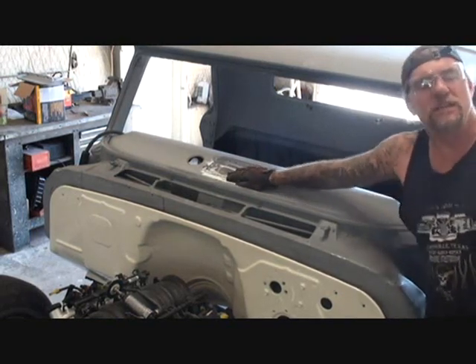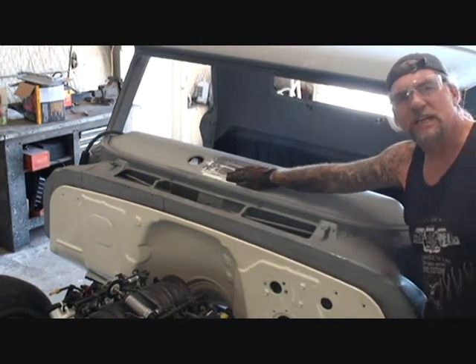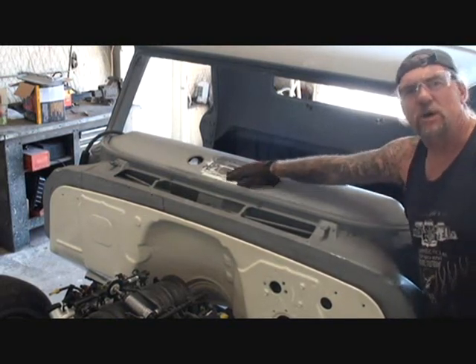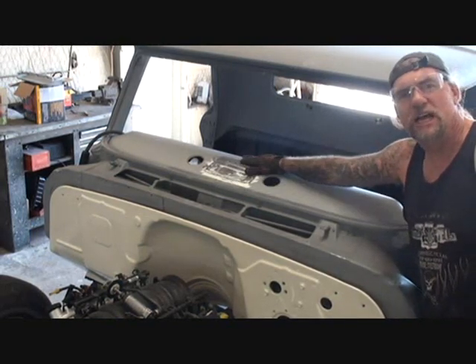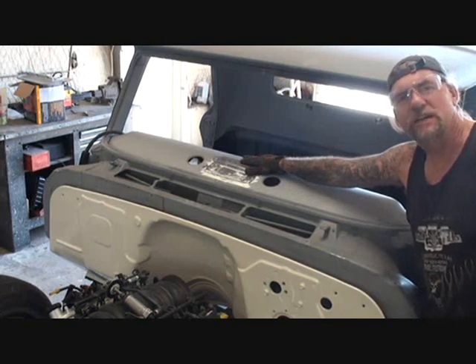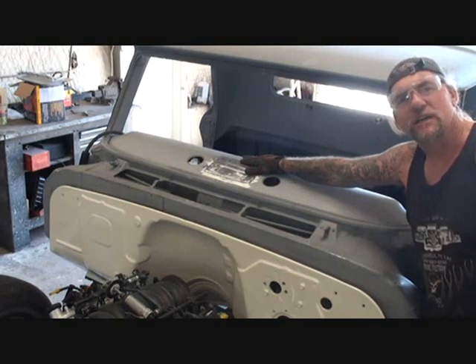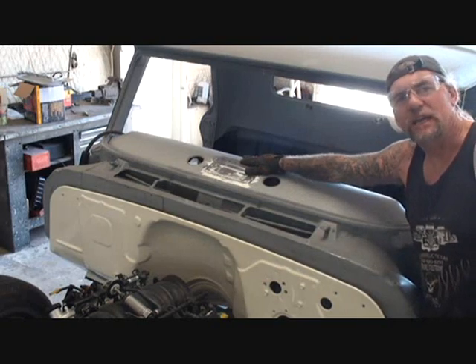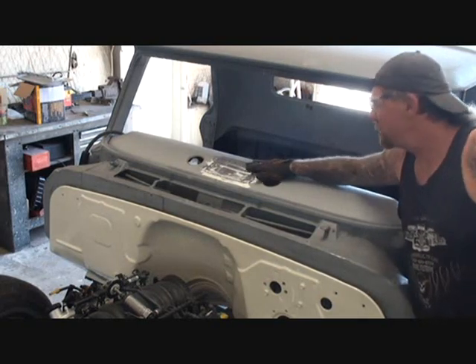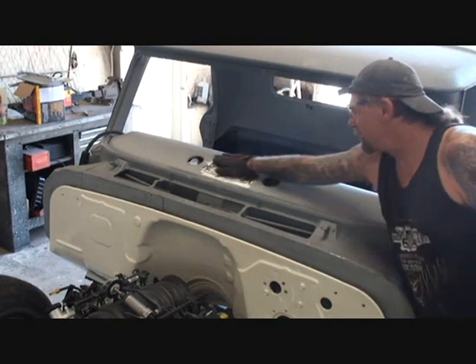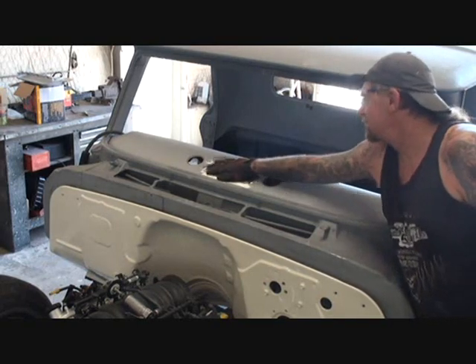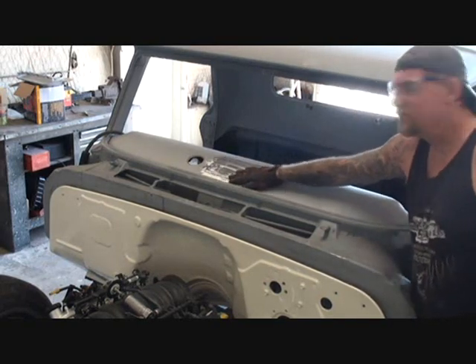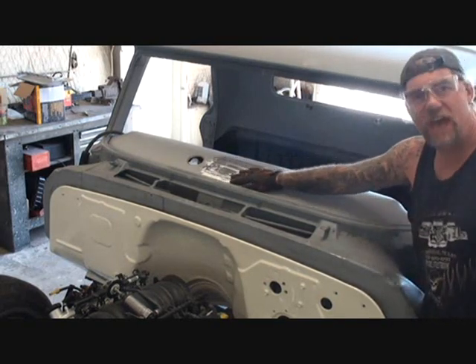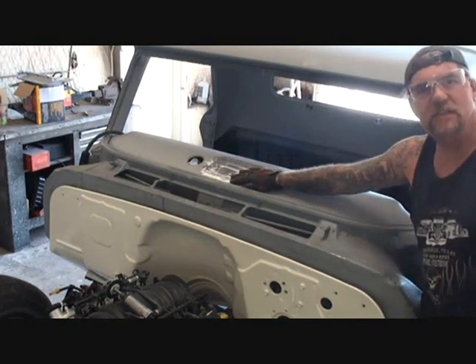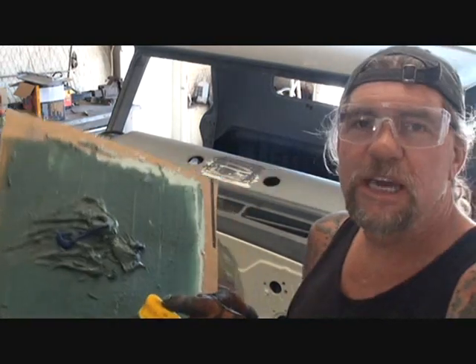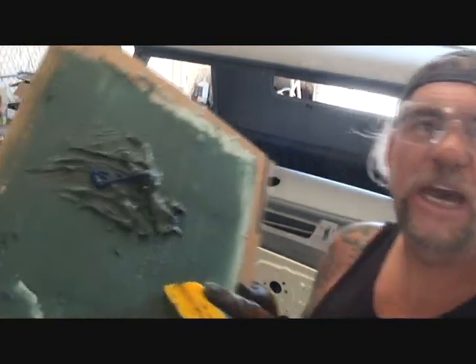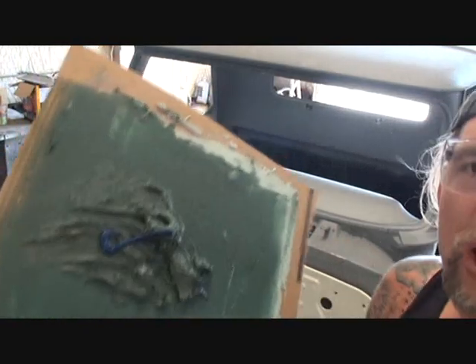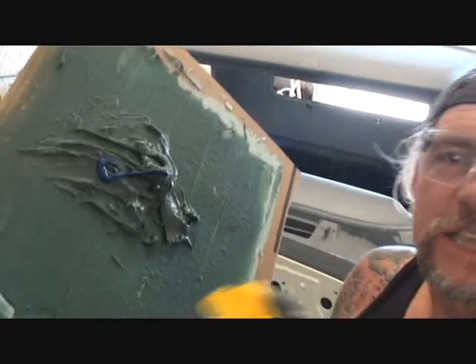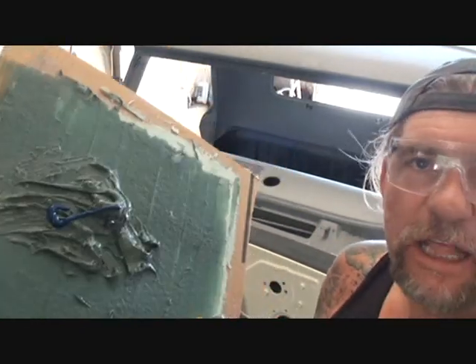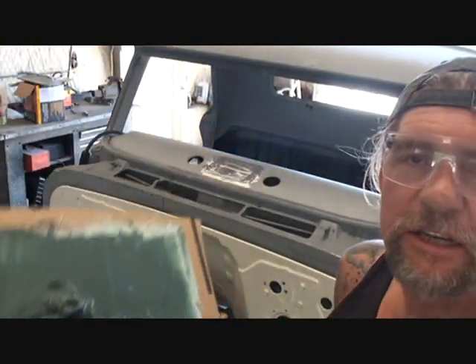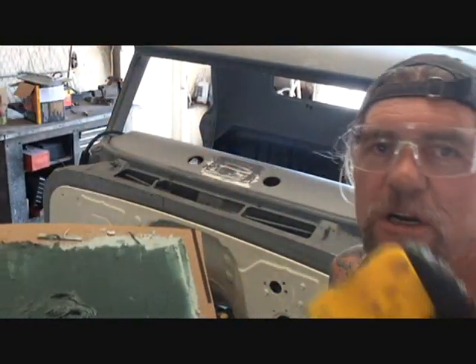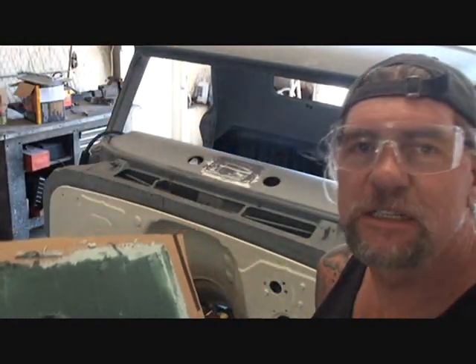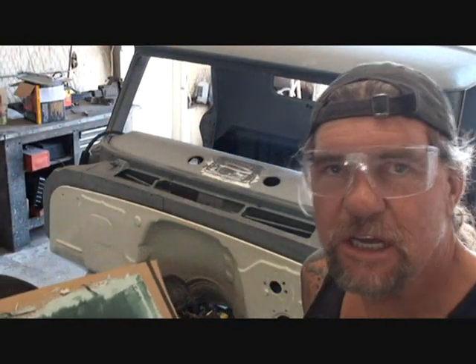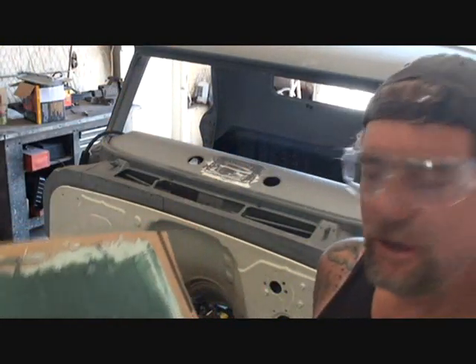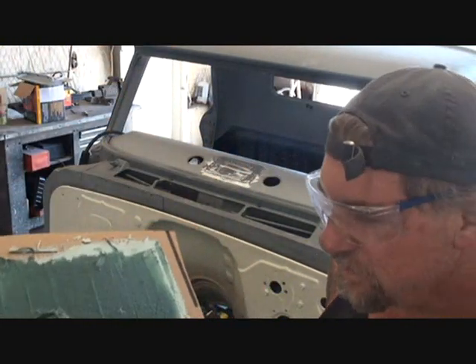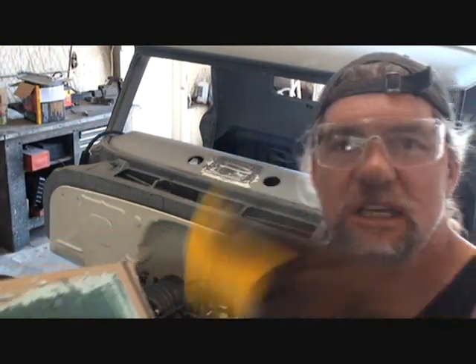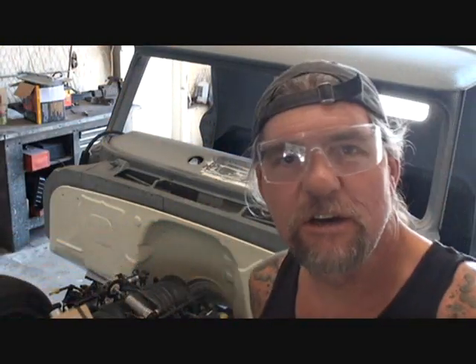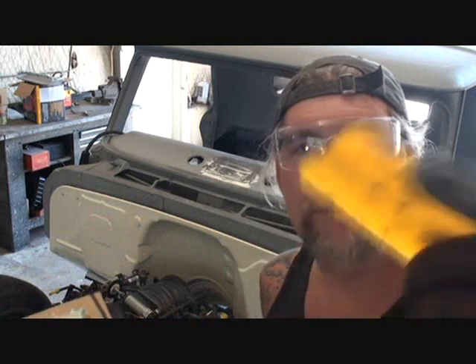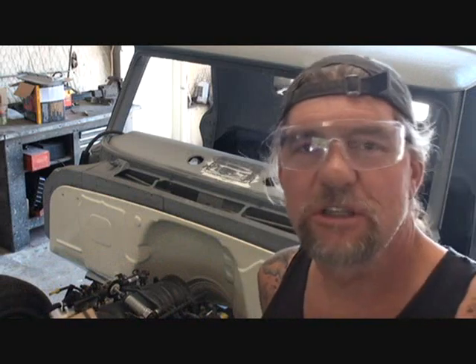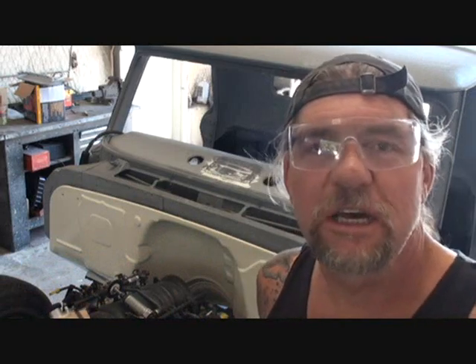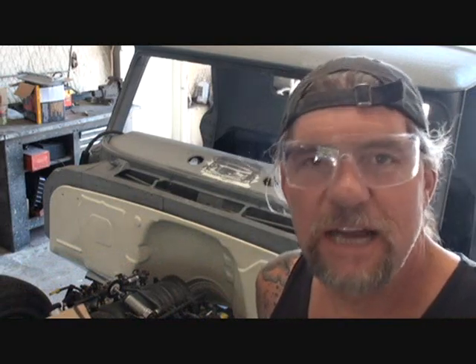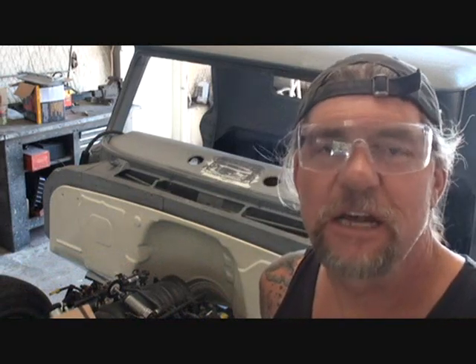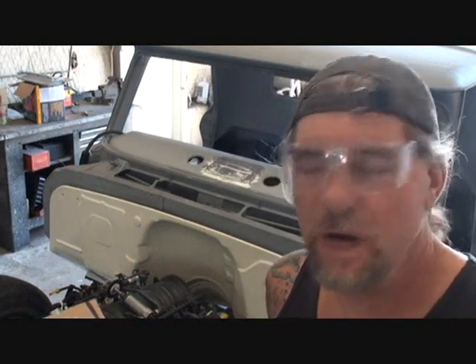The job is going to go 100 times quicker and it's going to come out perfect very, very fast. What we got is a product called Dyna Glass. If you don't know what it is, look it up — if you can look this video up then you can look the Dyna Glass up as well.